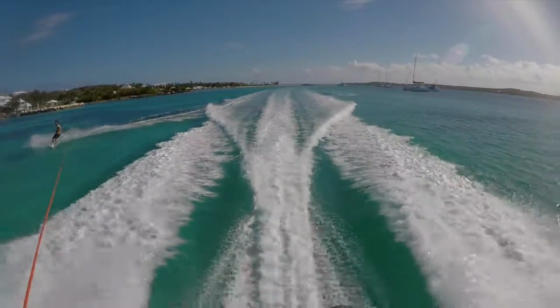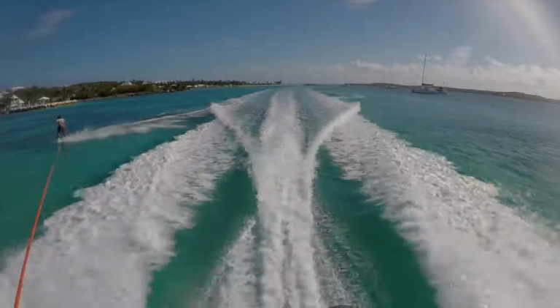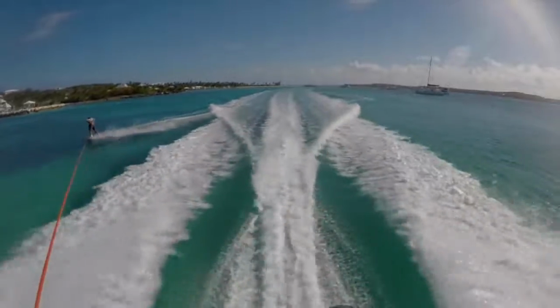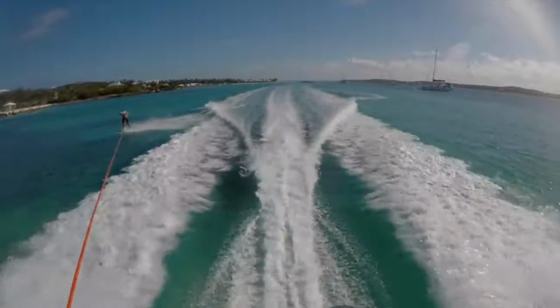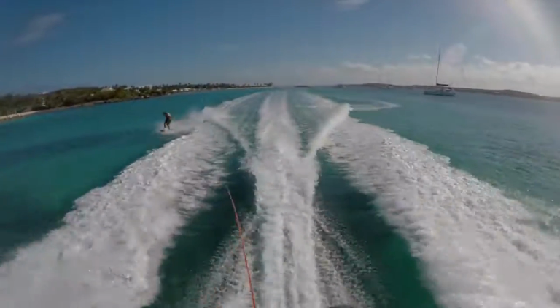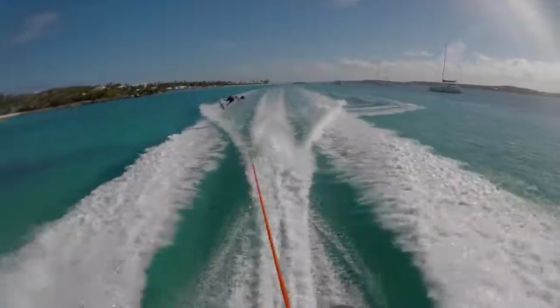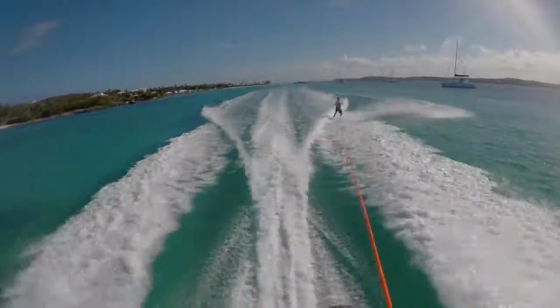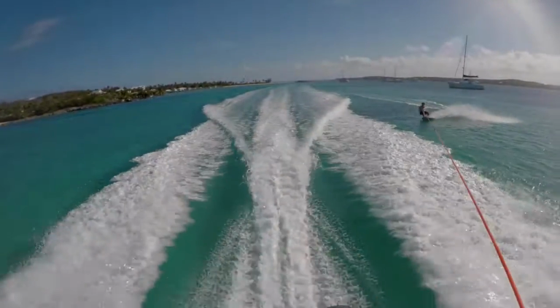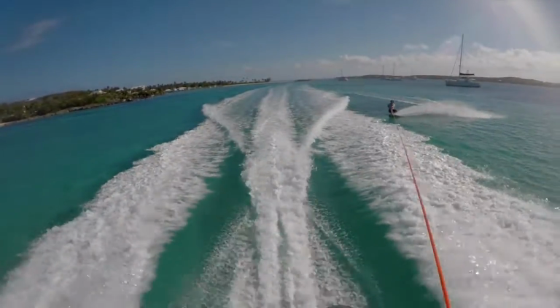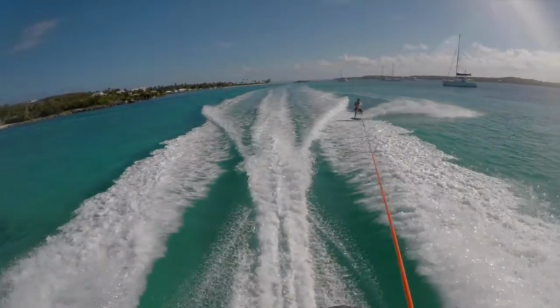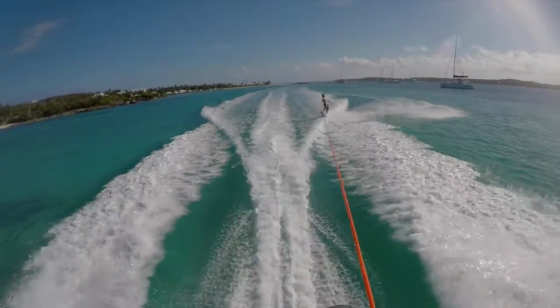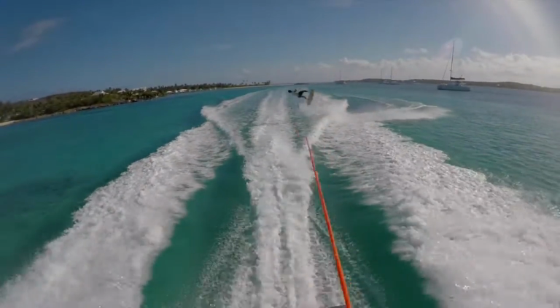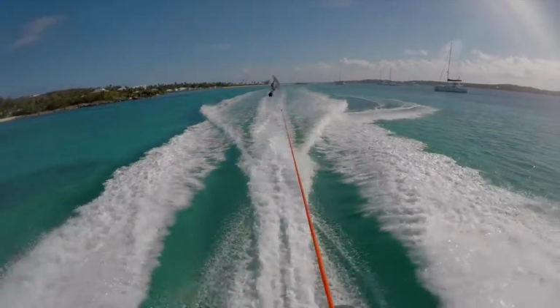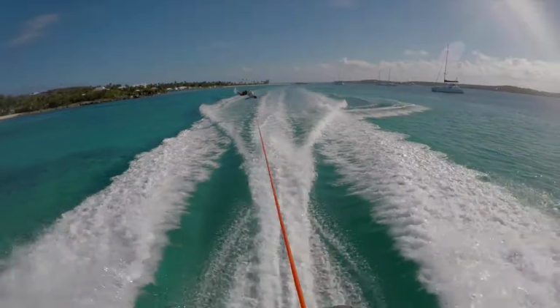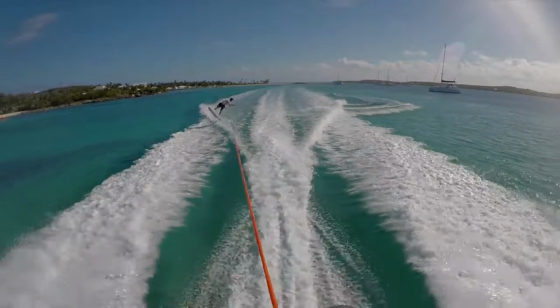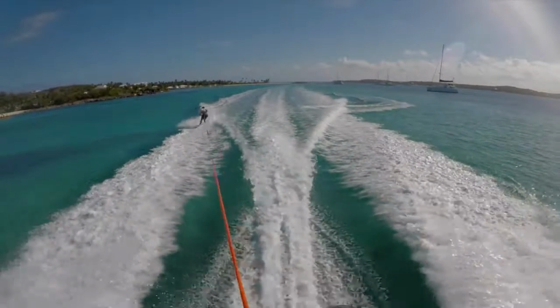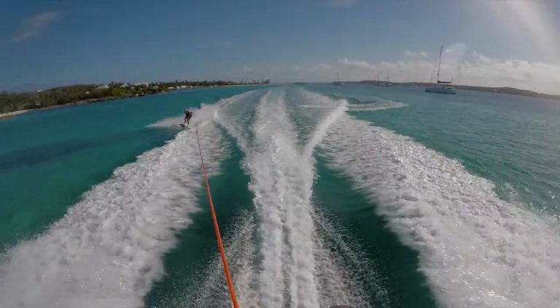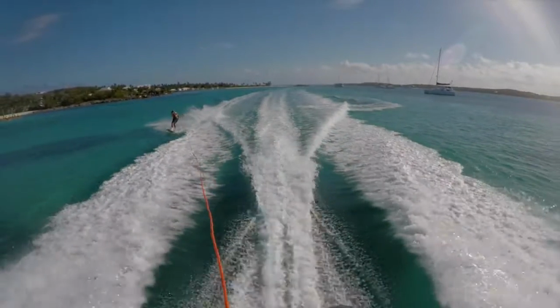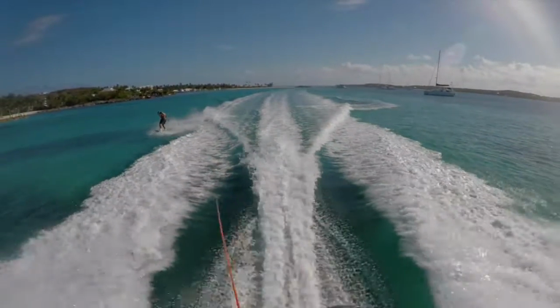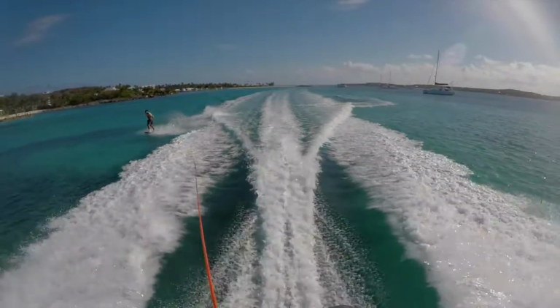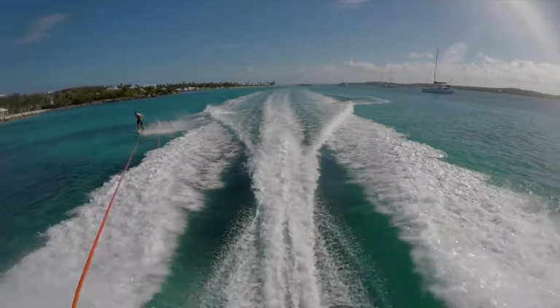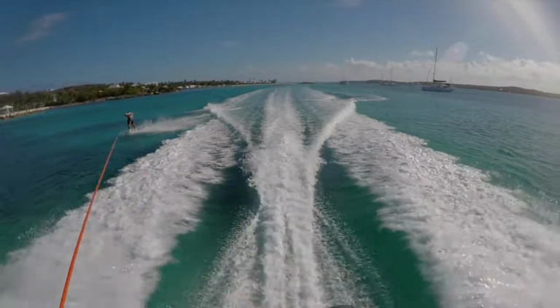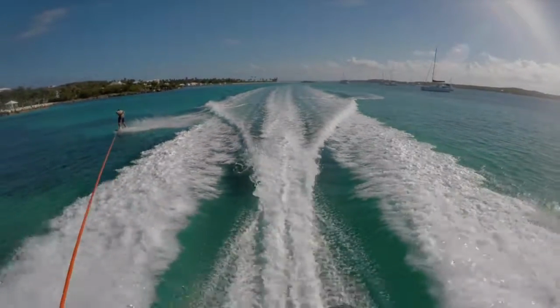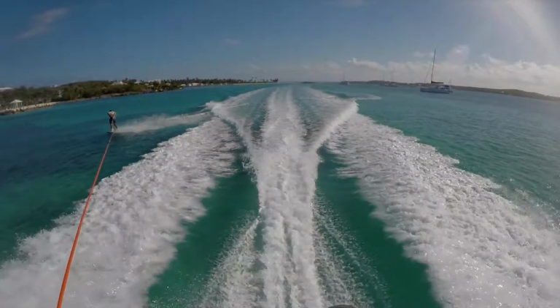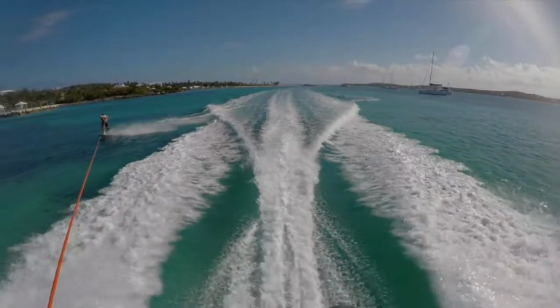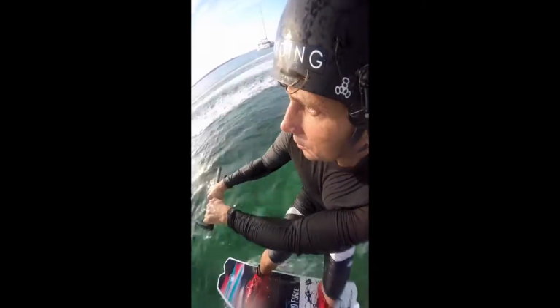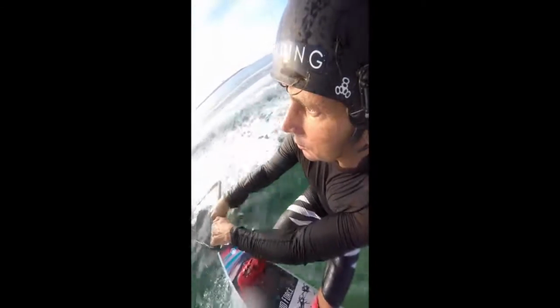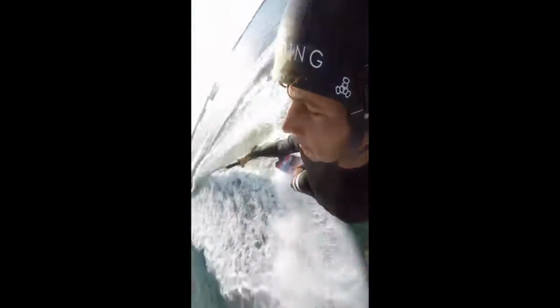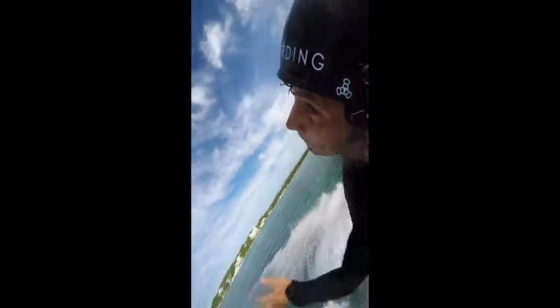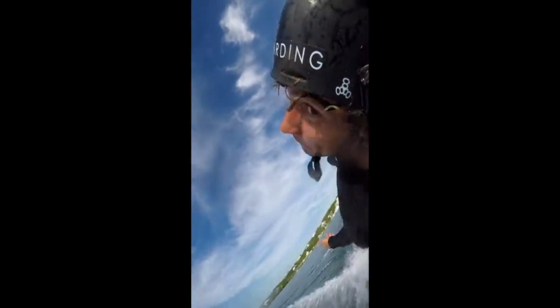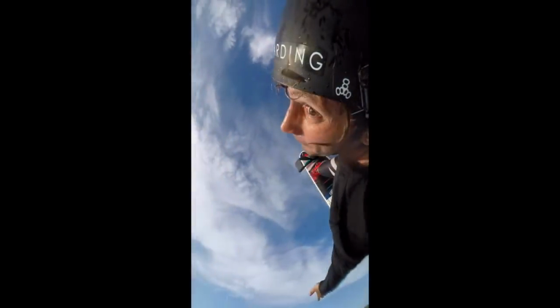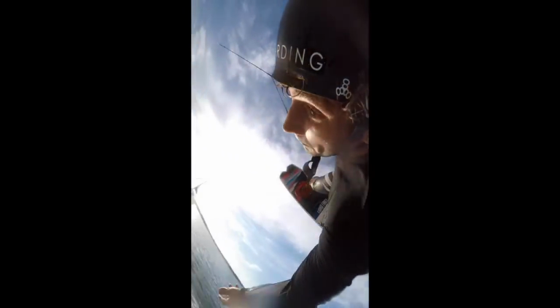From about 12 feet out you're going to start with an aggressive edge, more weight on your front foot. Think about over flipping your tantrum, and it's about two-thirds of the way through the flip when you're going to pull the handle to the small of your back and look over your back shoulder and get ready to bend your knees.